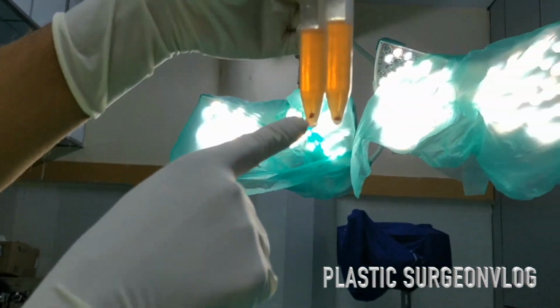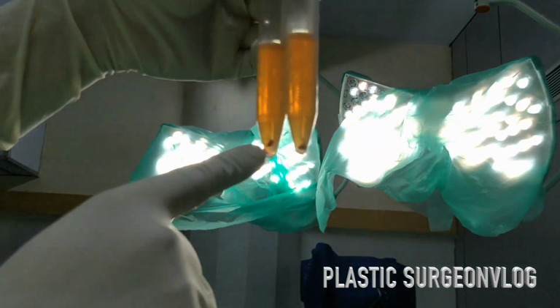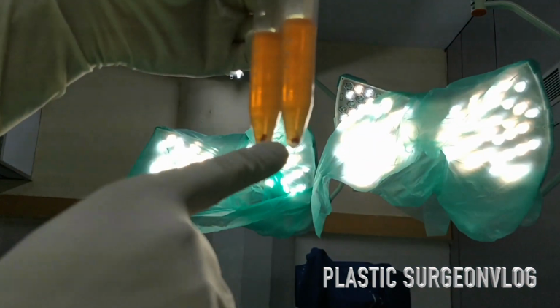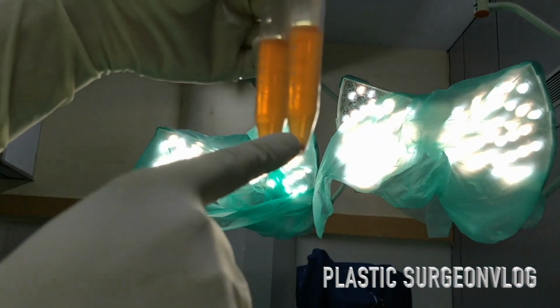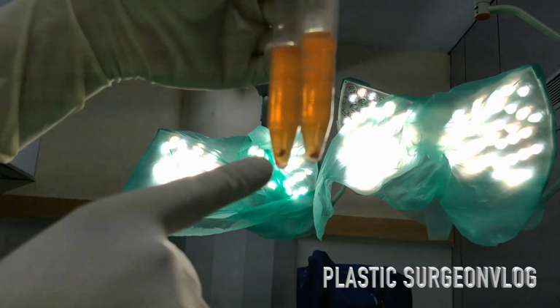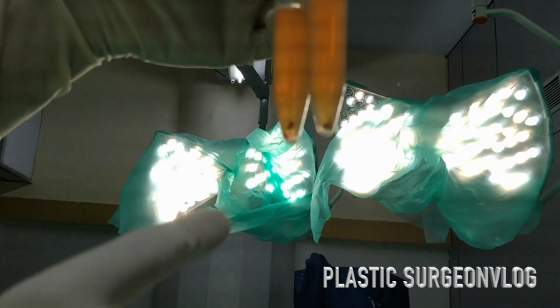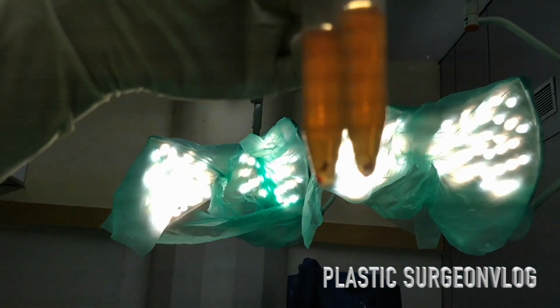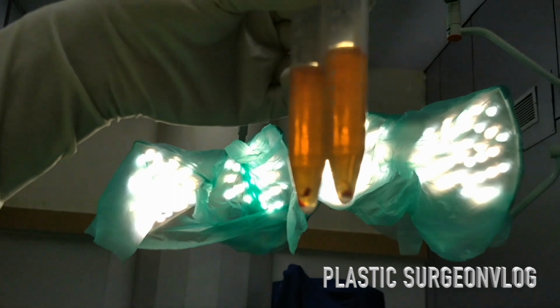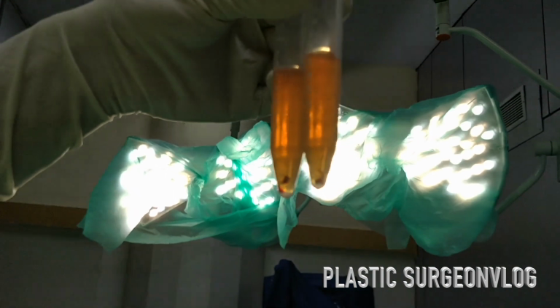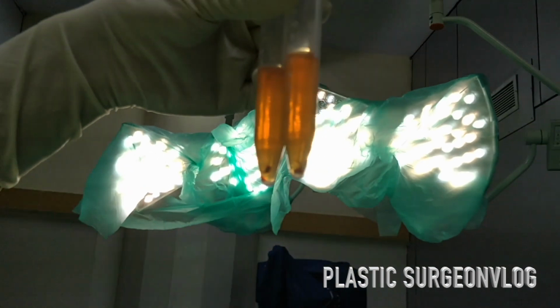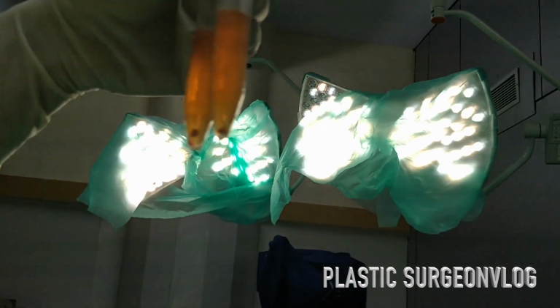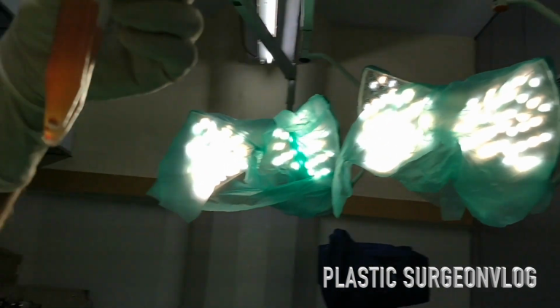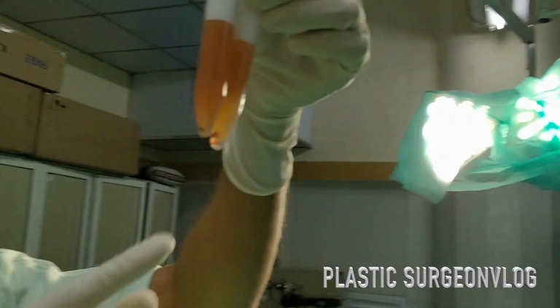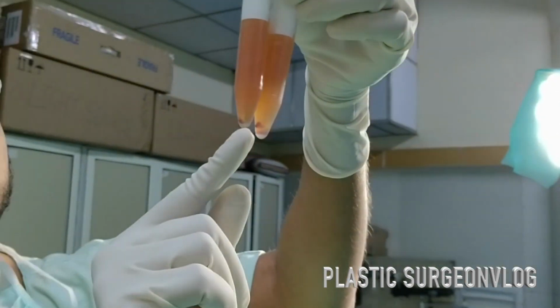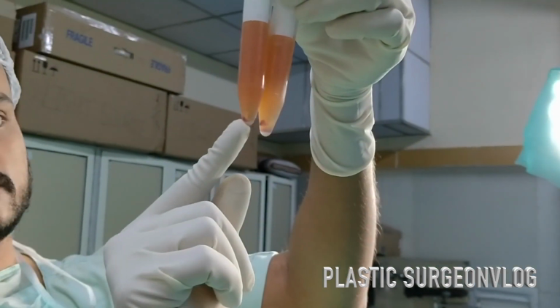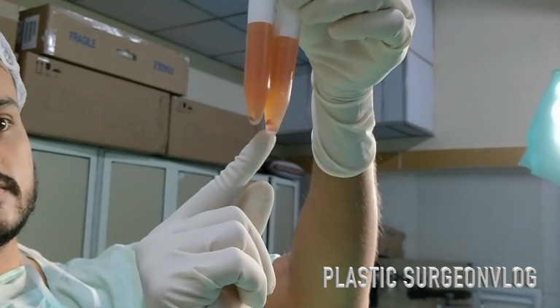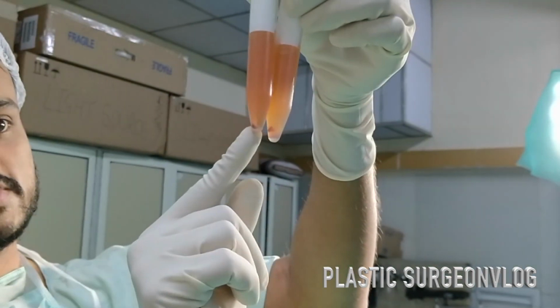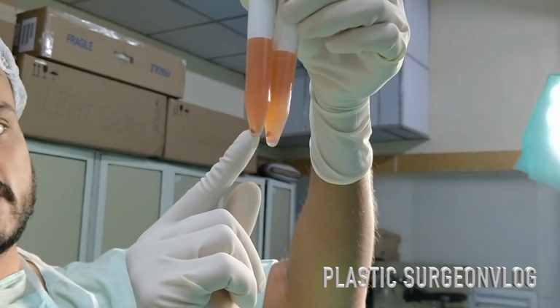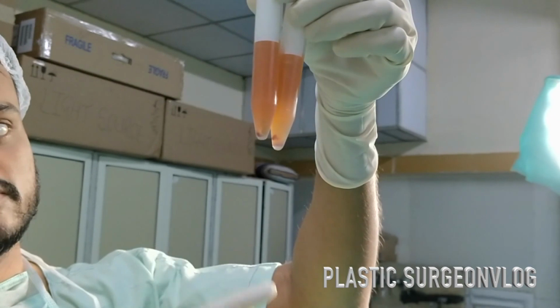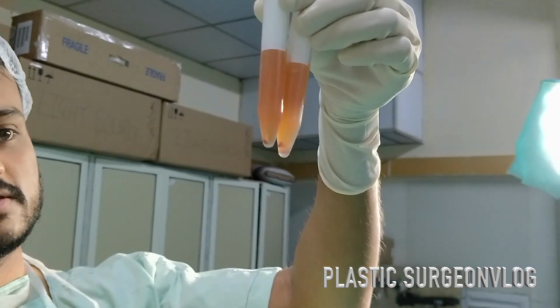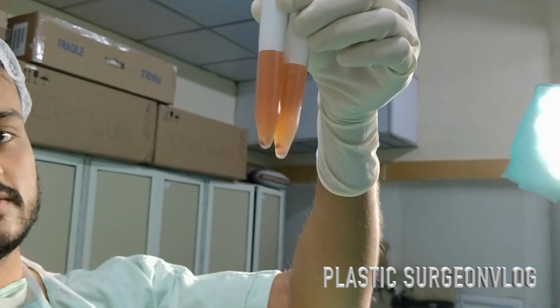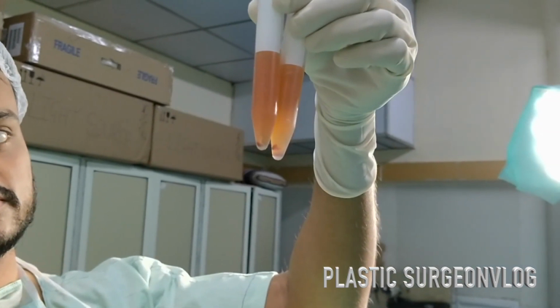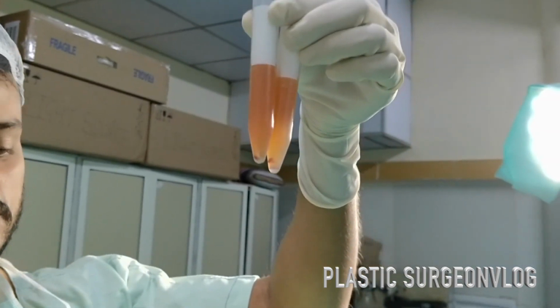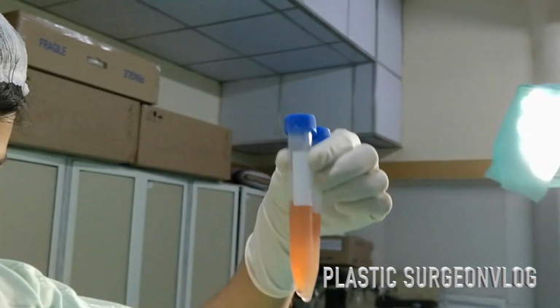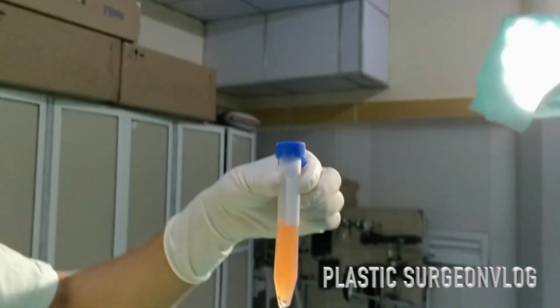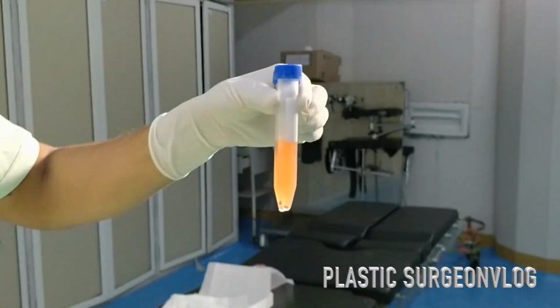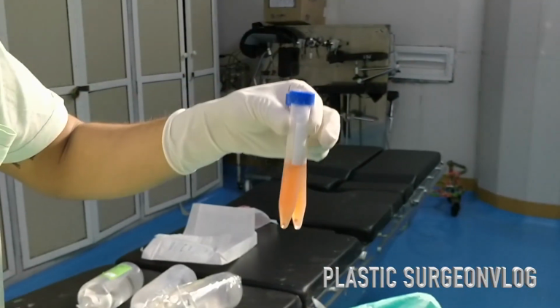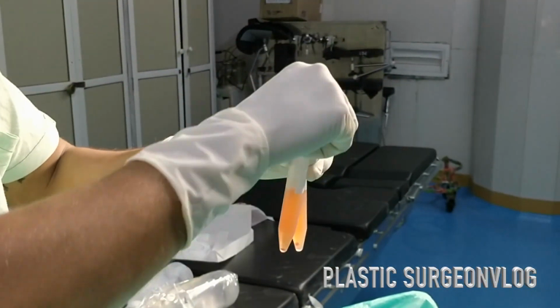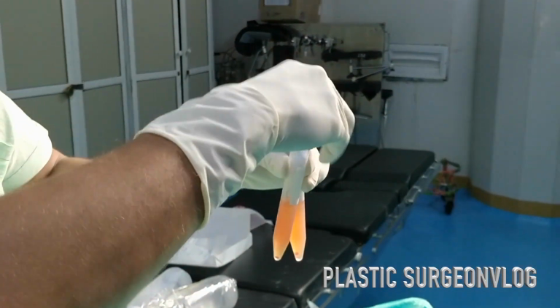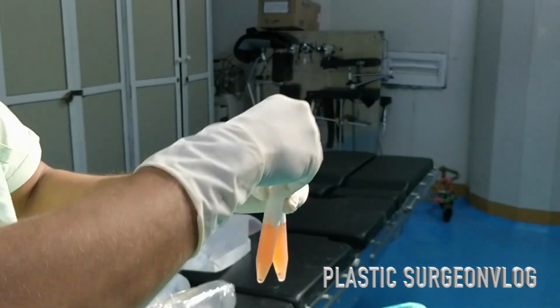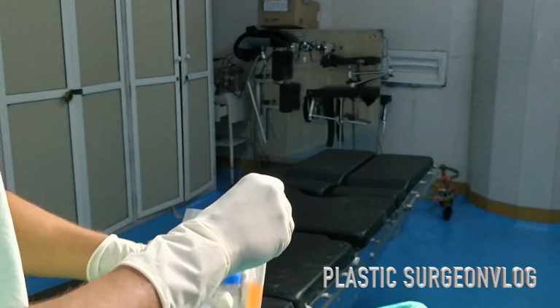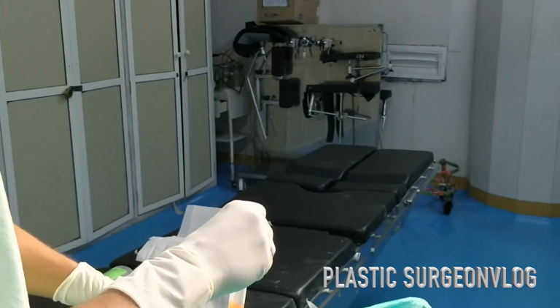After the hard spin, we have platelet pellets at the bottom of the test tube. In this zoomed-in picture you can easily see how these platelet pellets look — they are a white kind of structure.